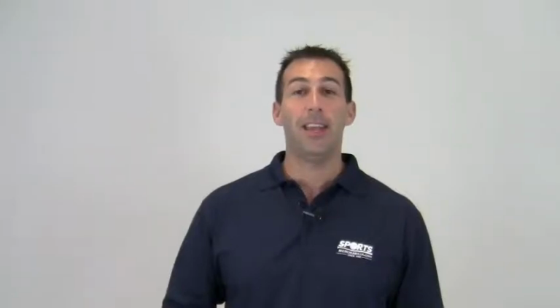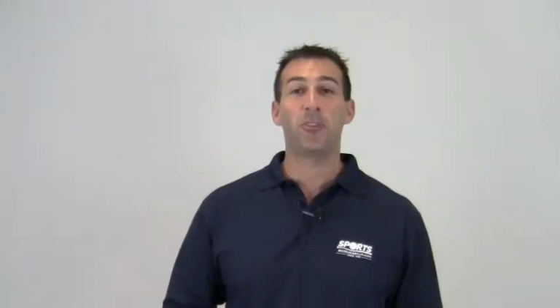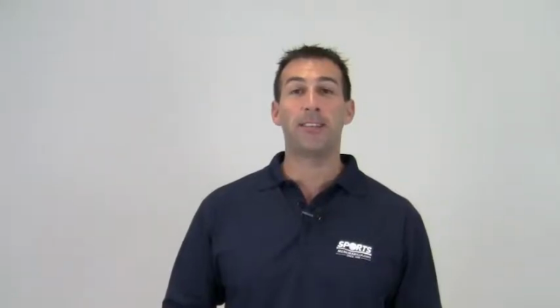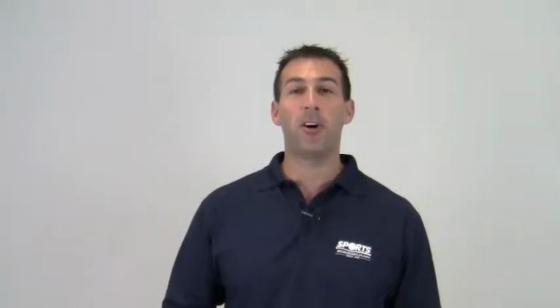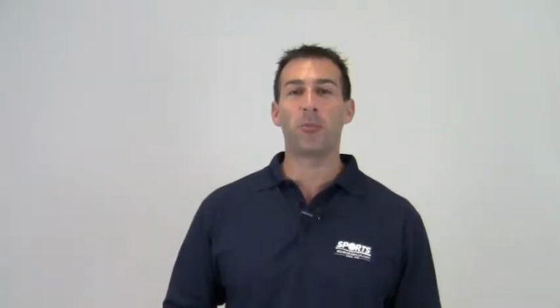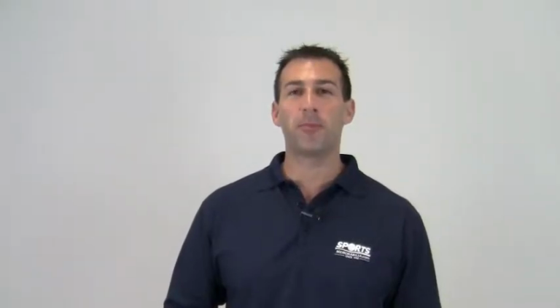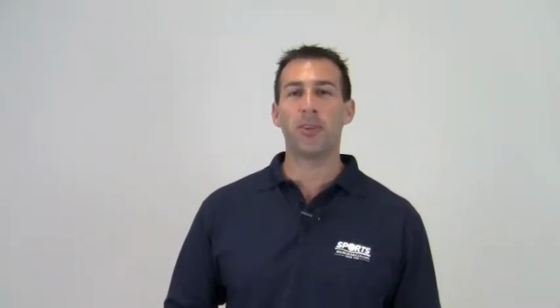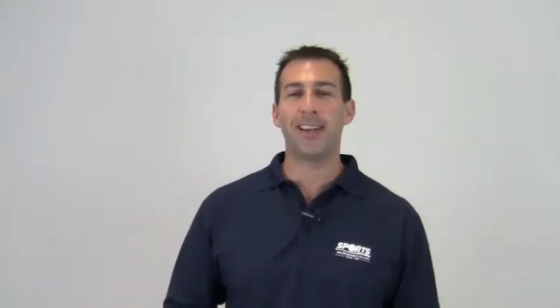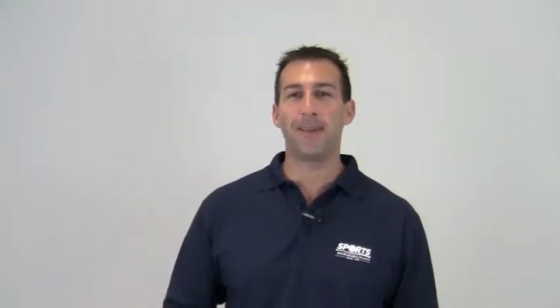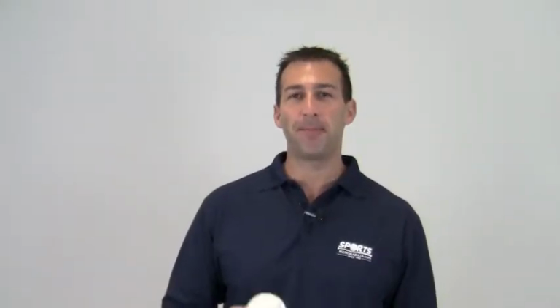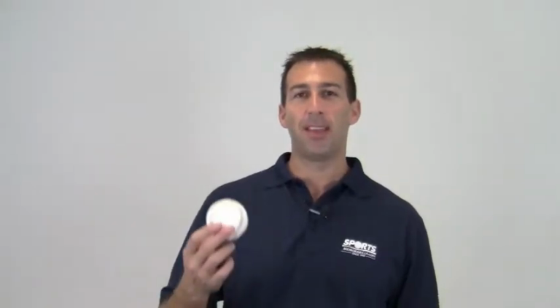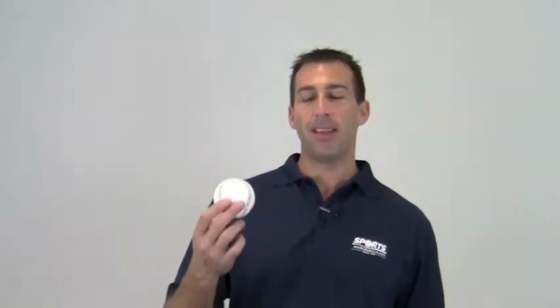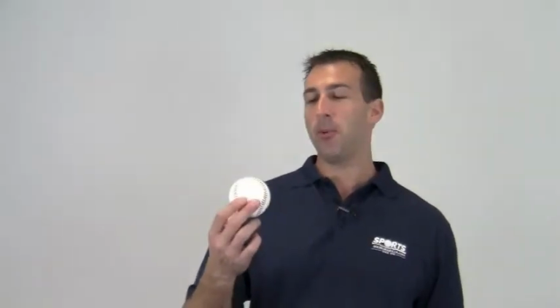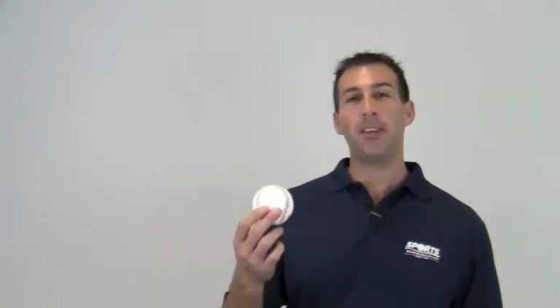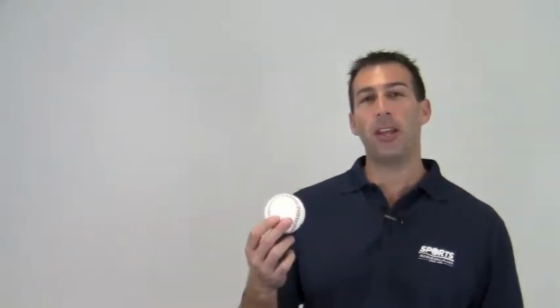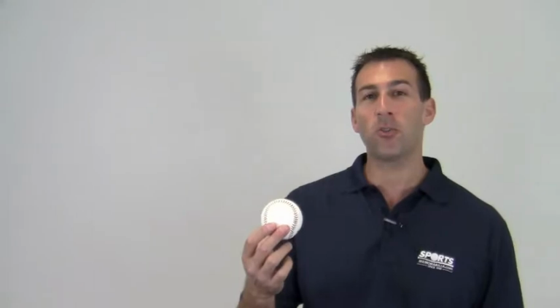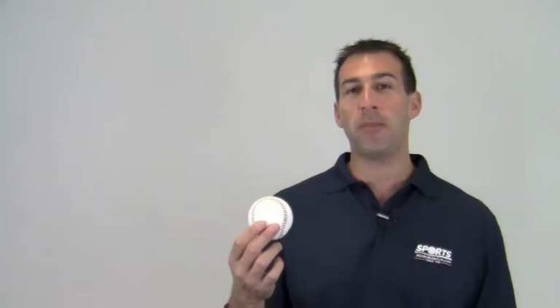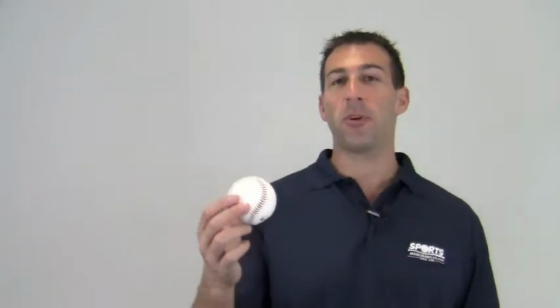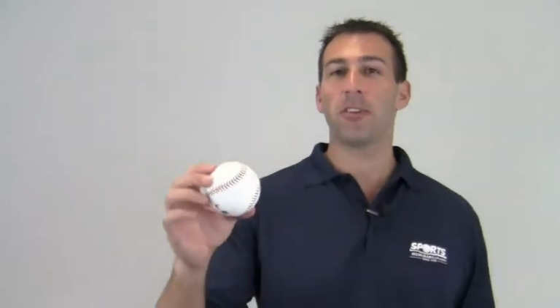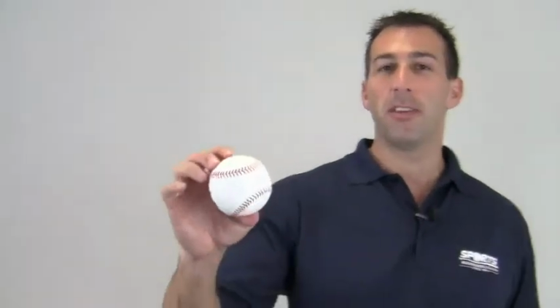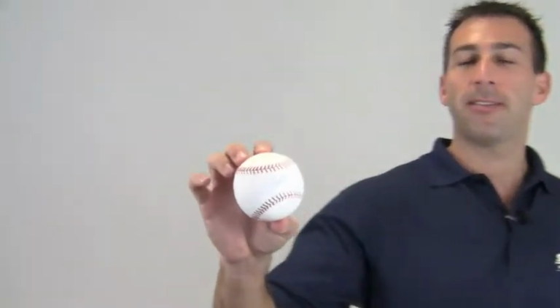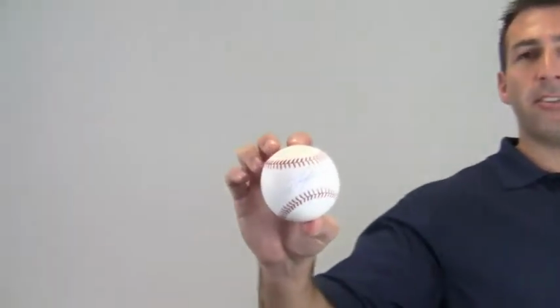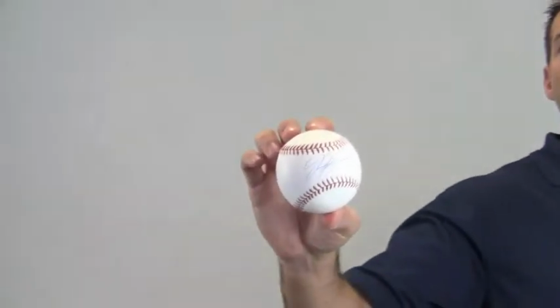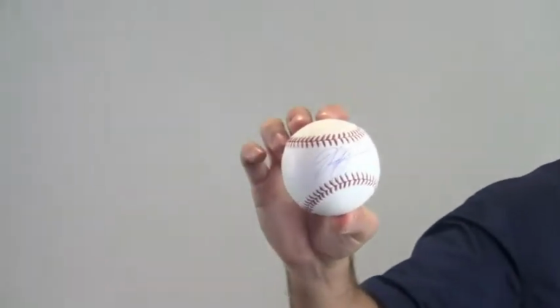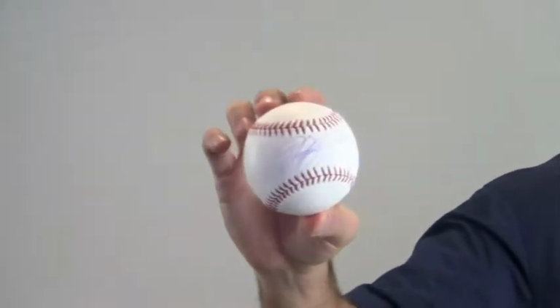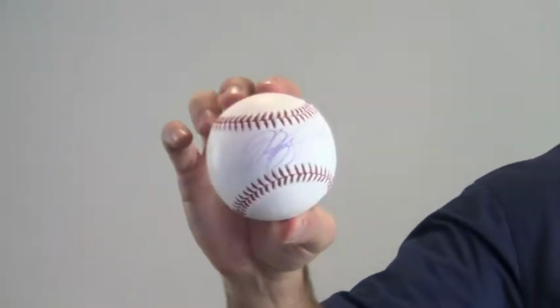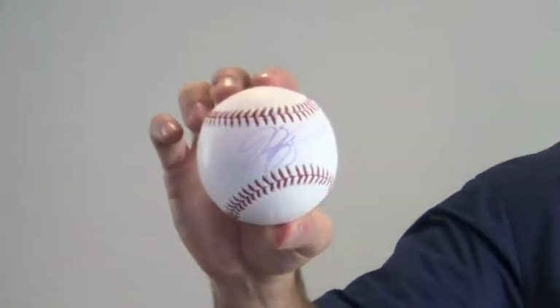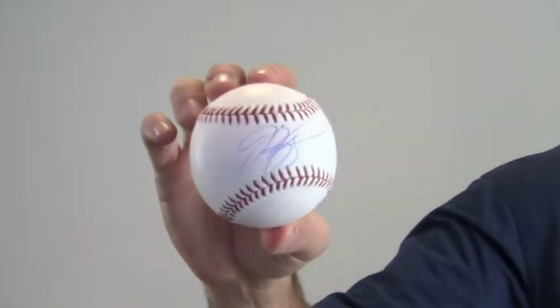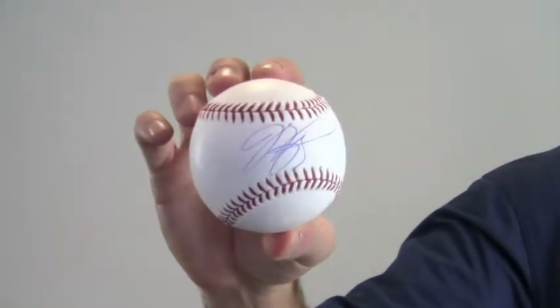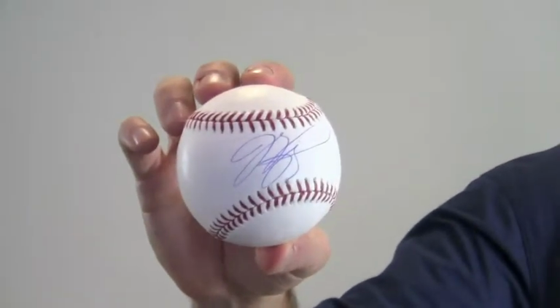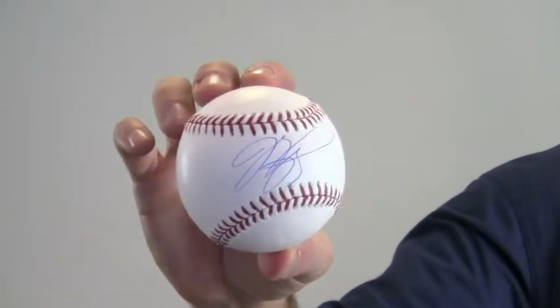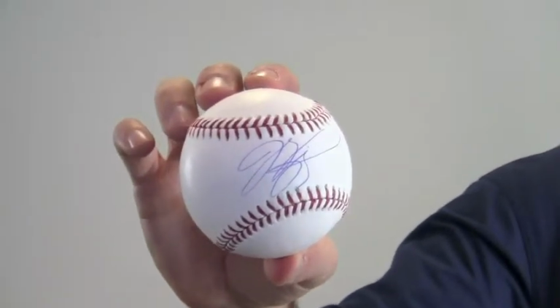Hey sports fans, it's Paul with SportsMemorabilia.com. I'm holding here an autographed baseball signed in the sweet spot by all-star catcher Mike Piazza.